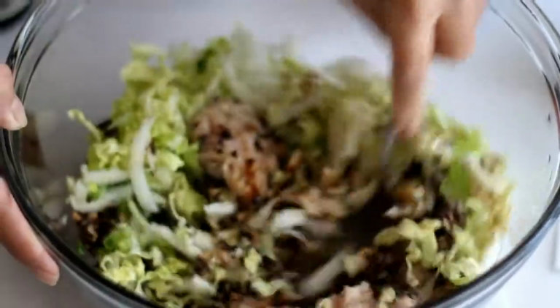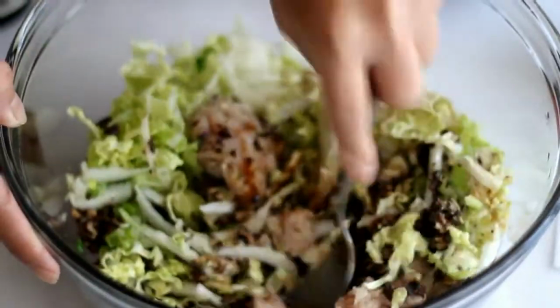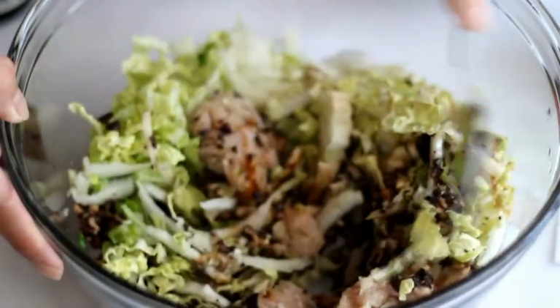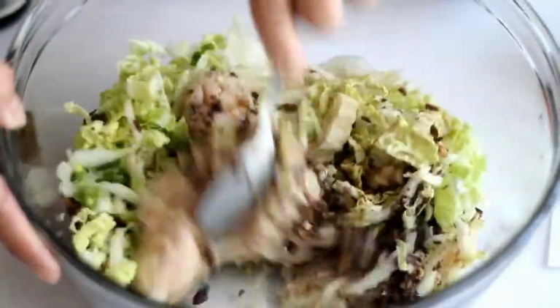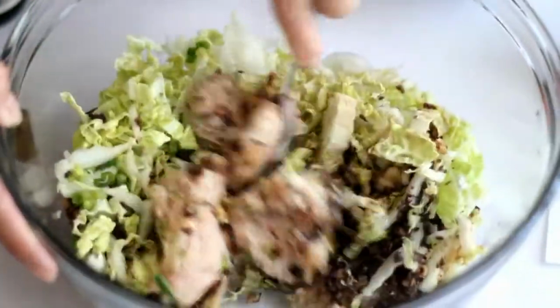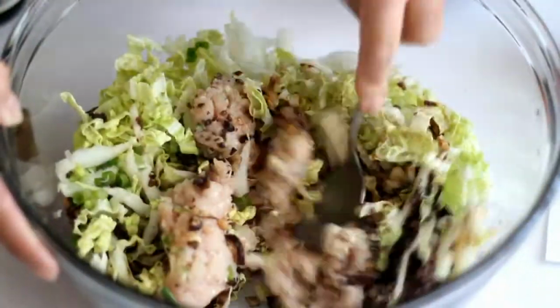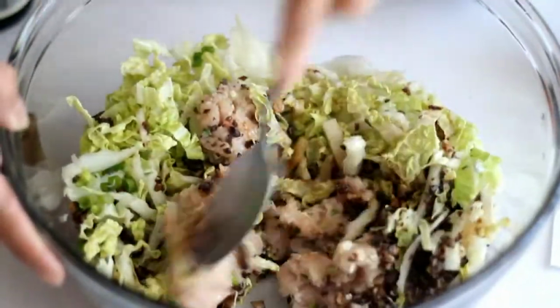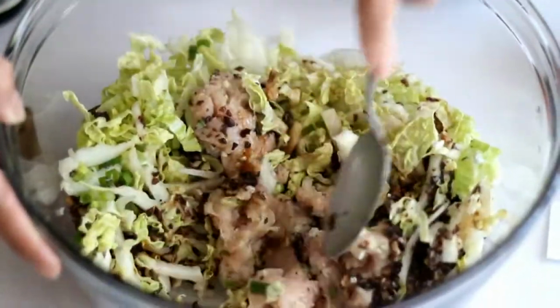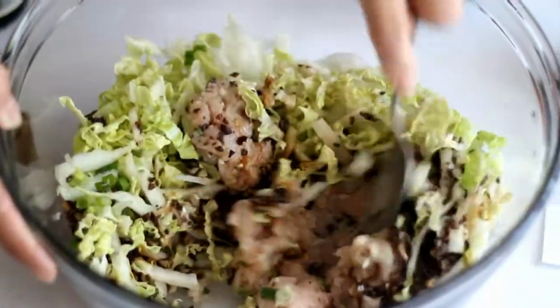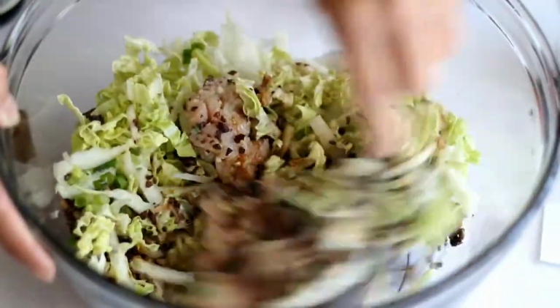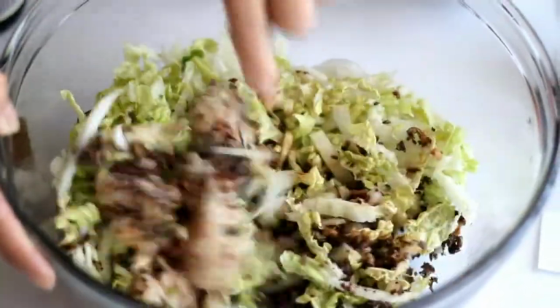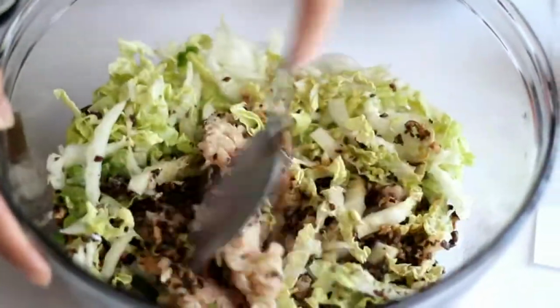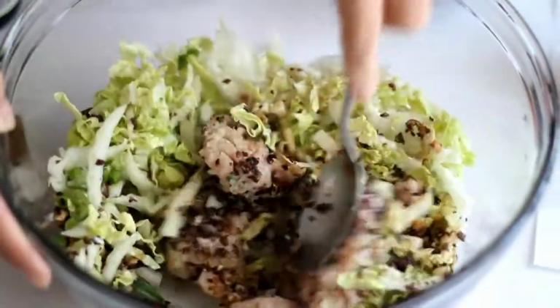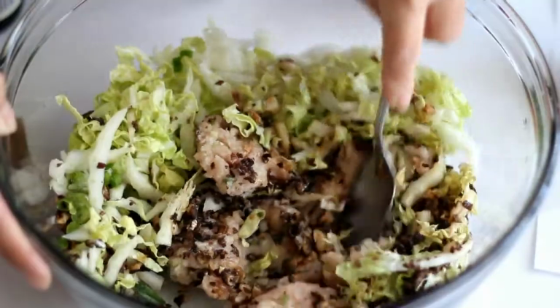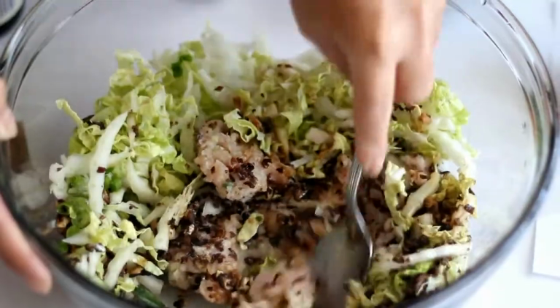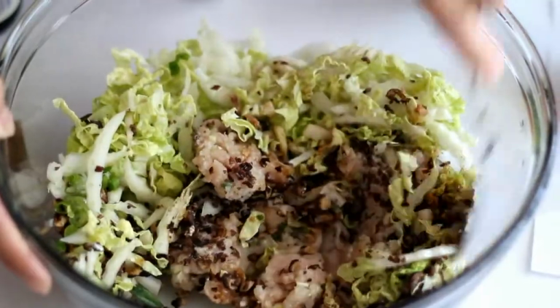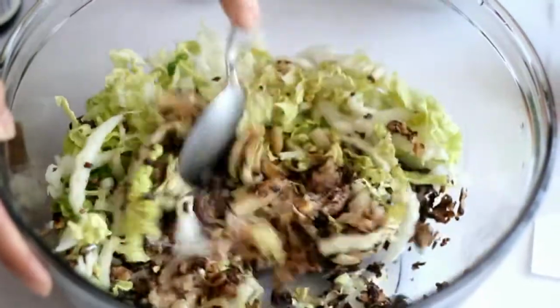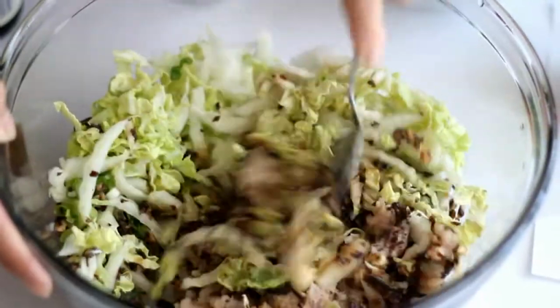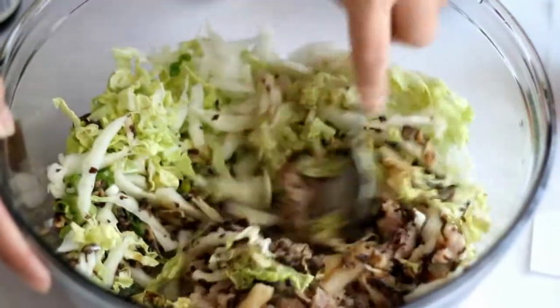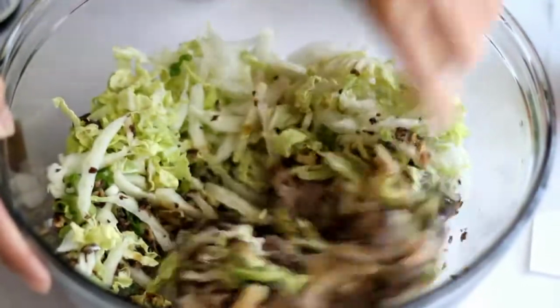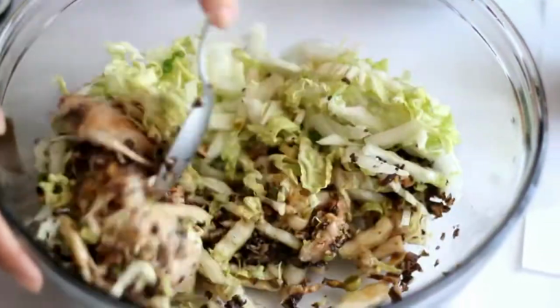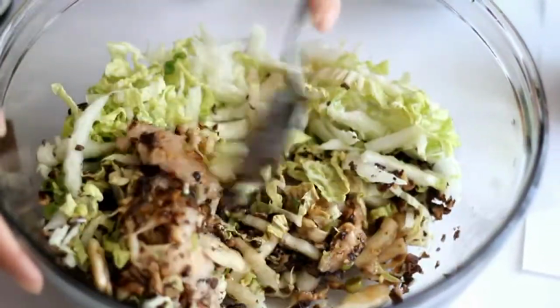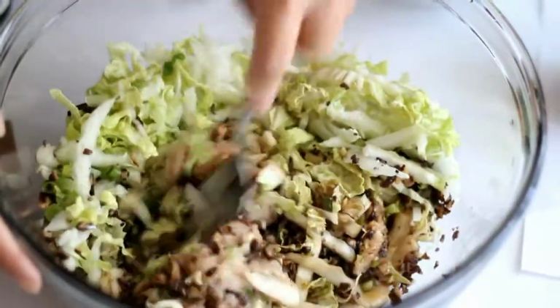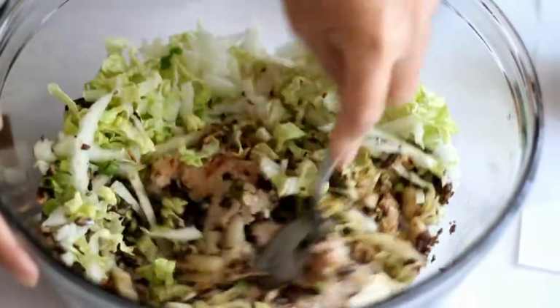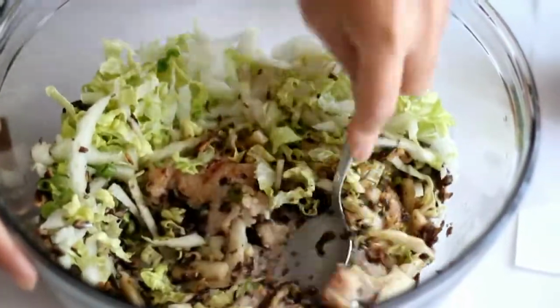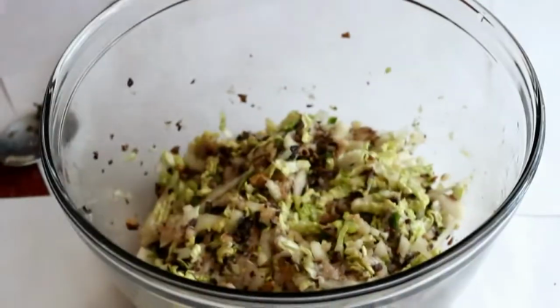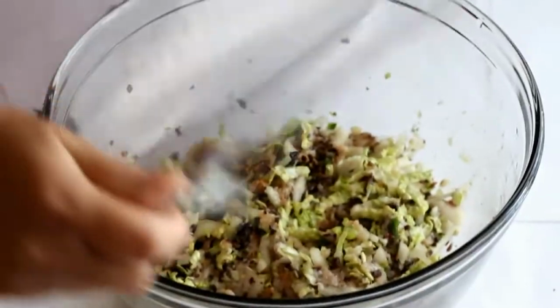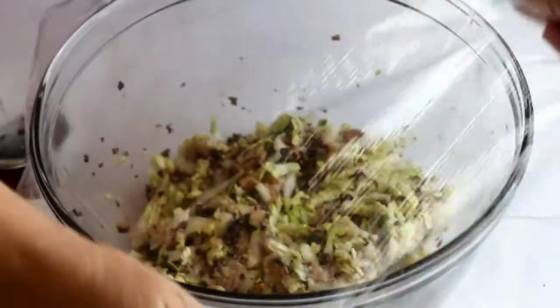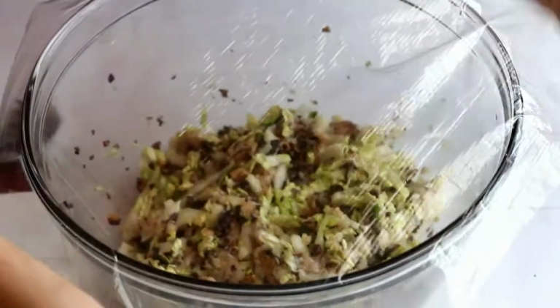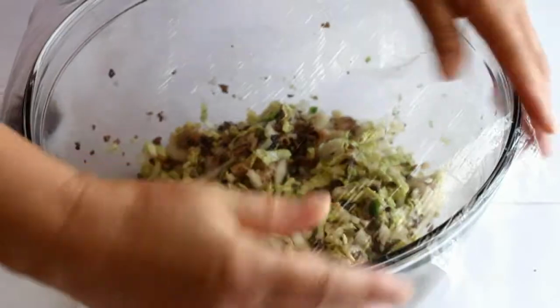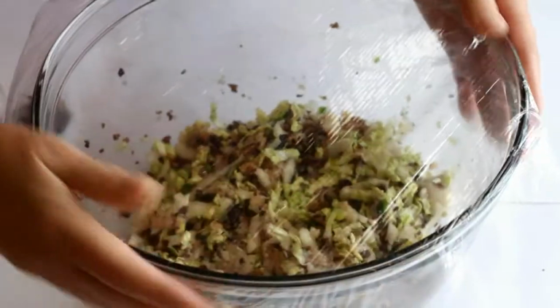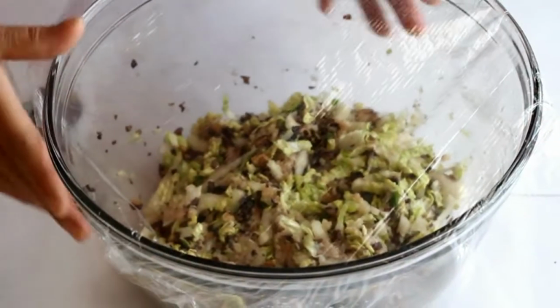Mix well and cover with plastic wrap. Let it sit for 15 minutes before wrapping into dumplings.